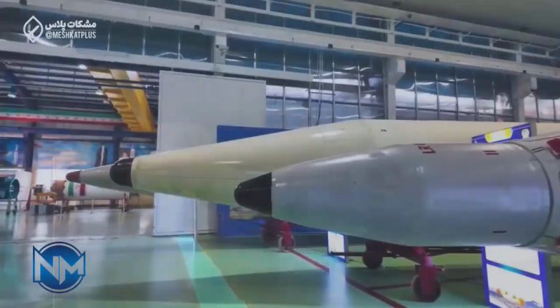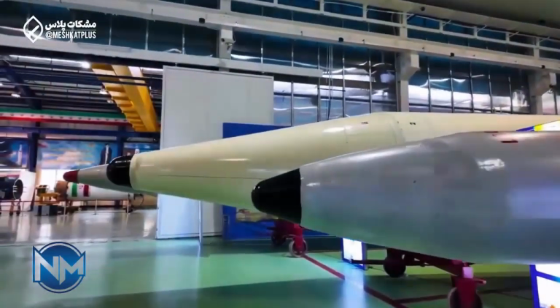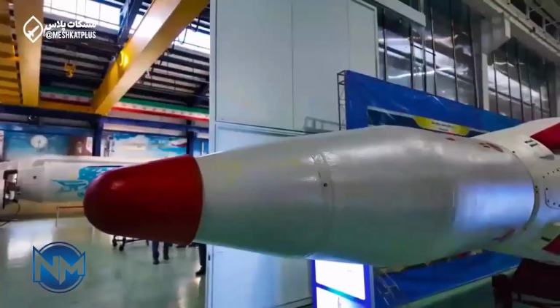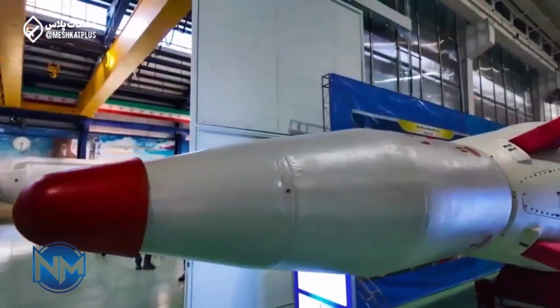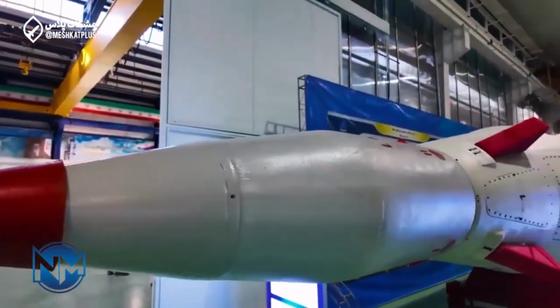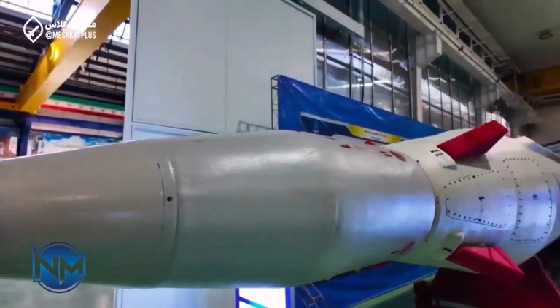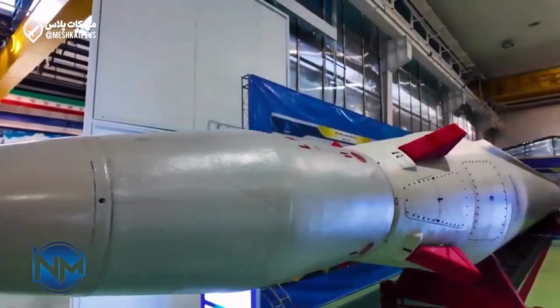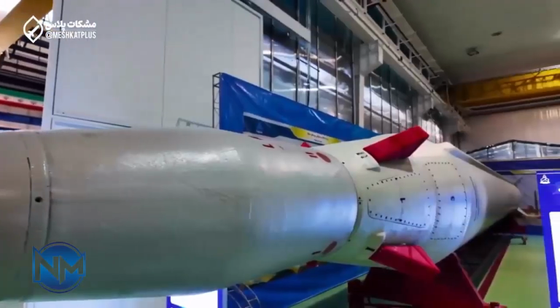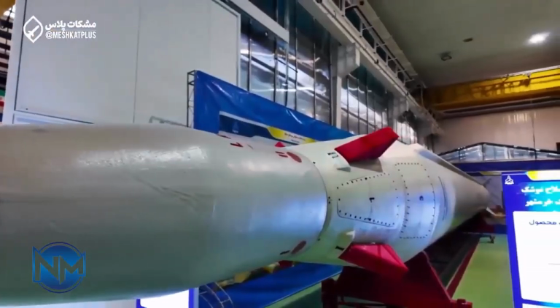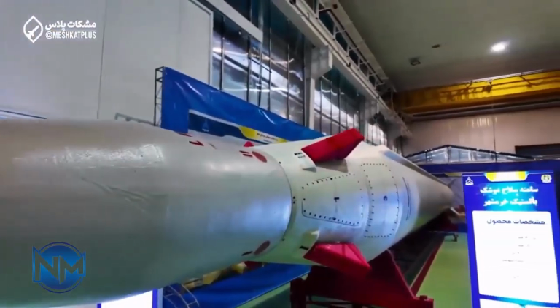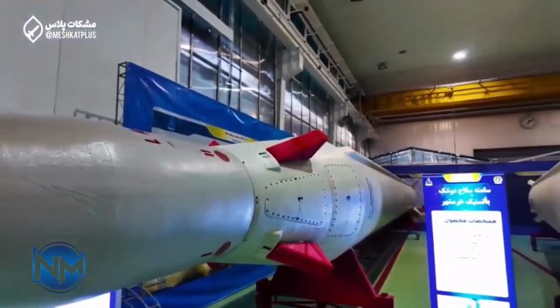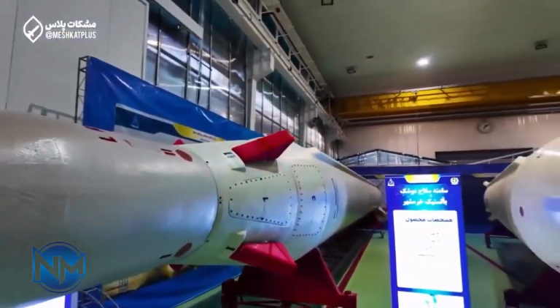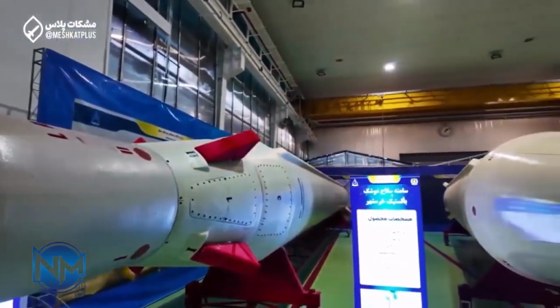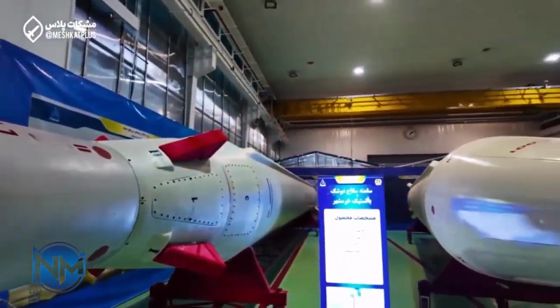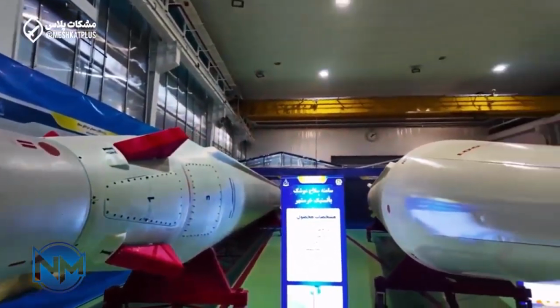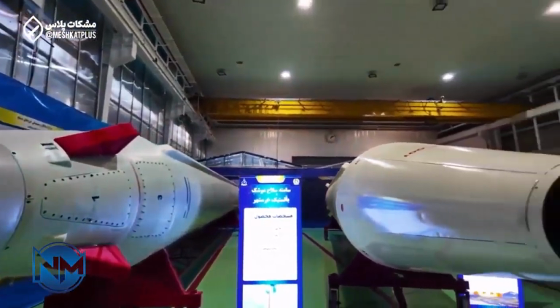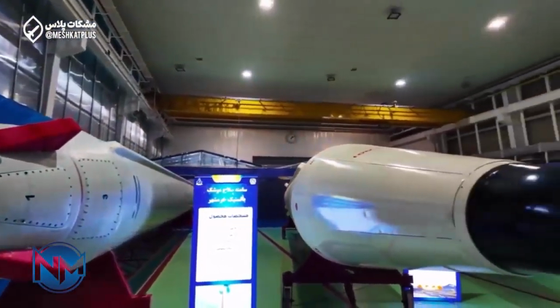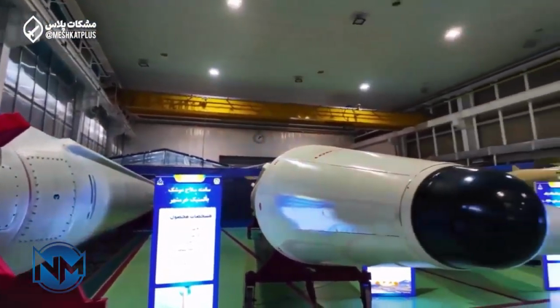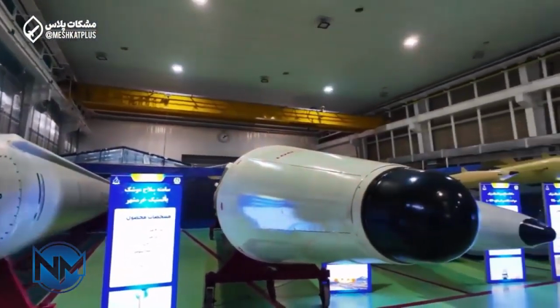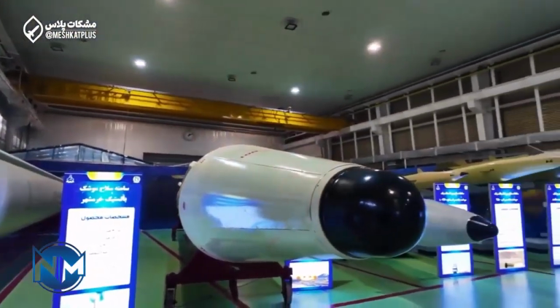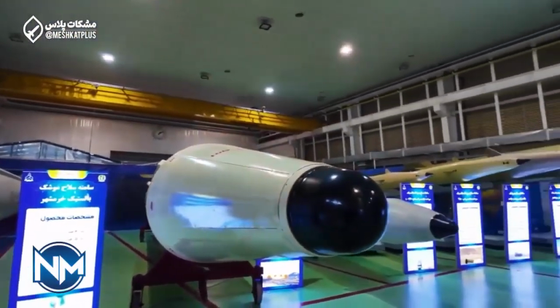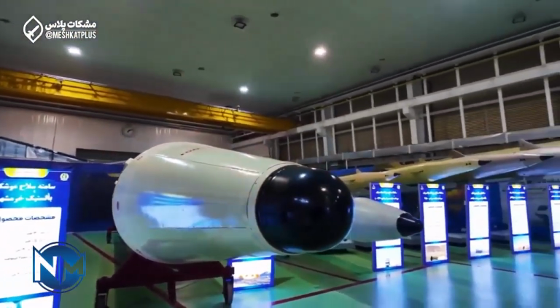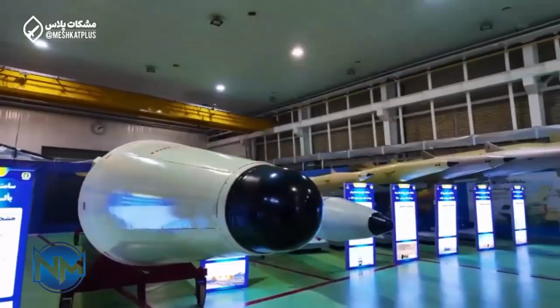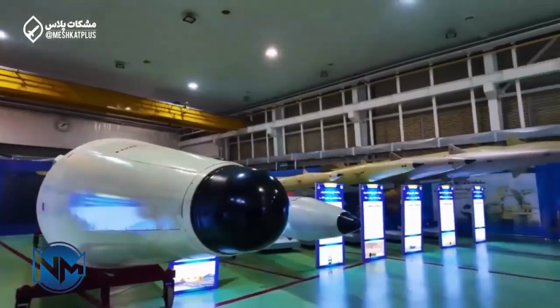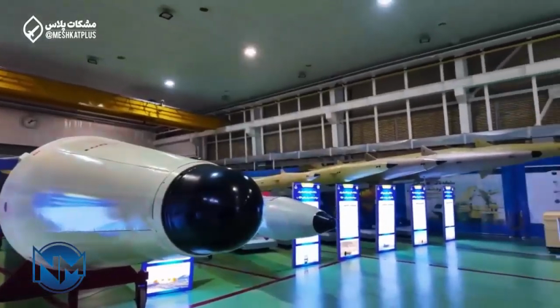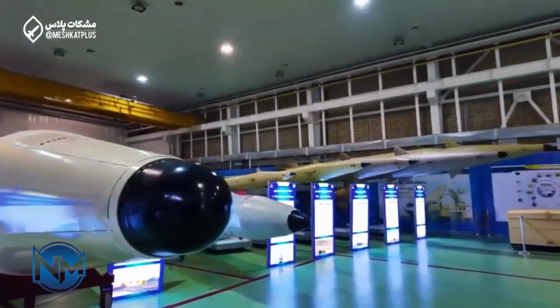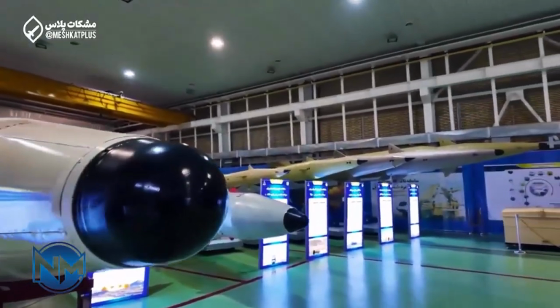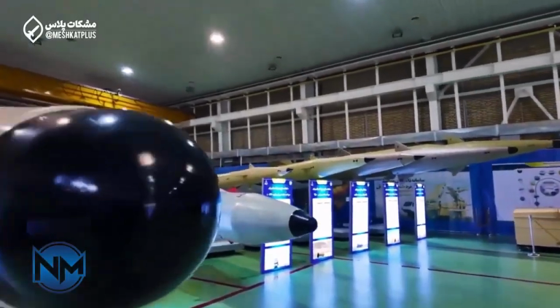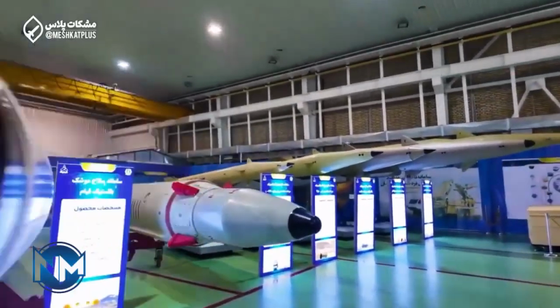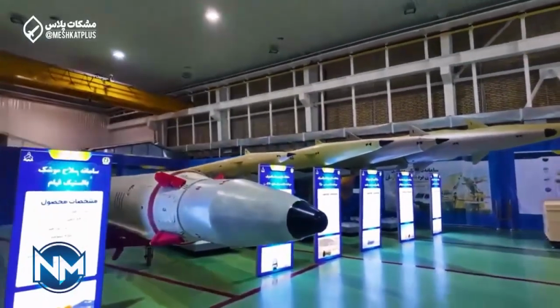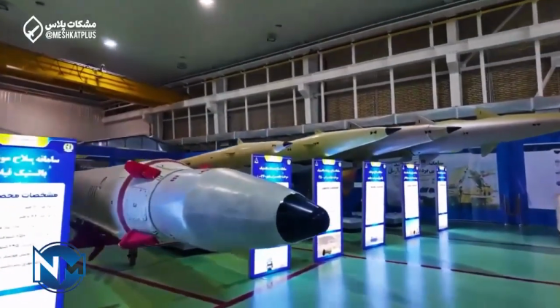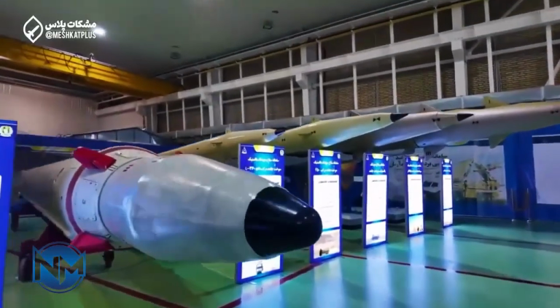The Imad missile, which is an upgraded version of the Ghadr, contains a maneuverable warhead and is capable of making changes in flight, leading to improved accuracy compared to its predecessor.